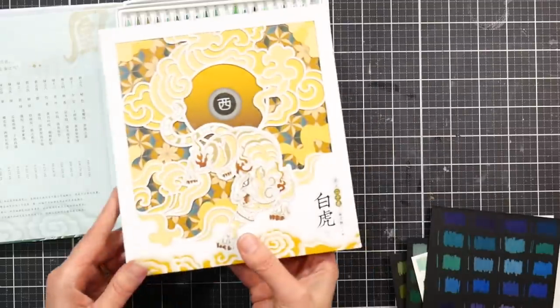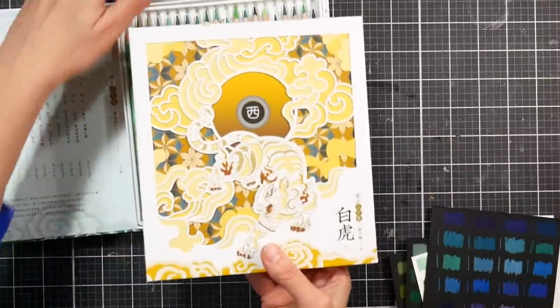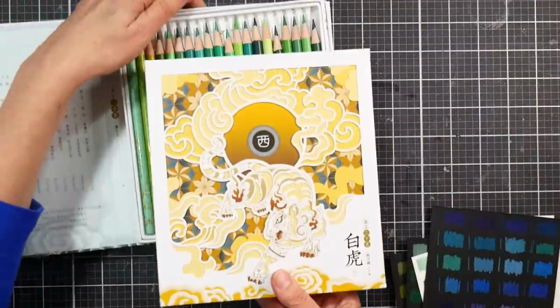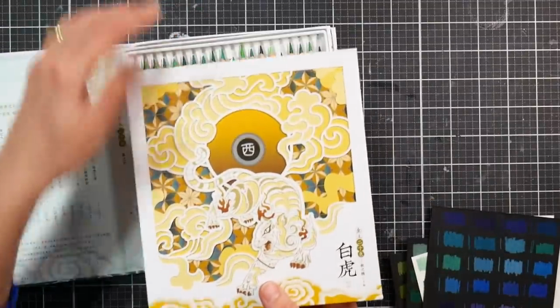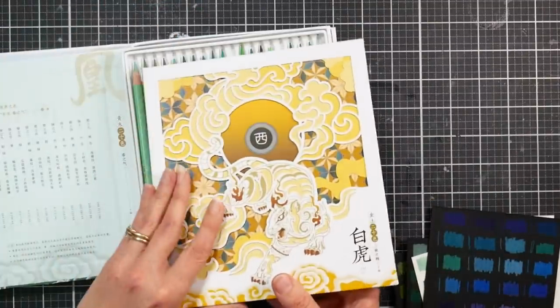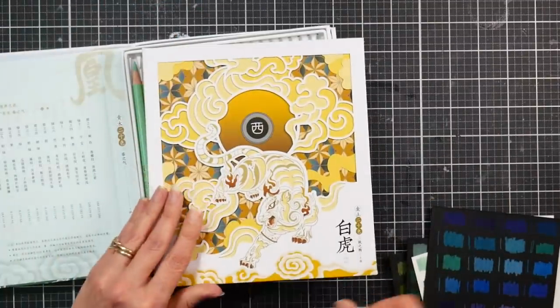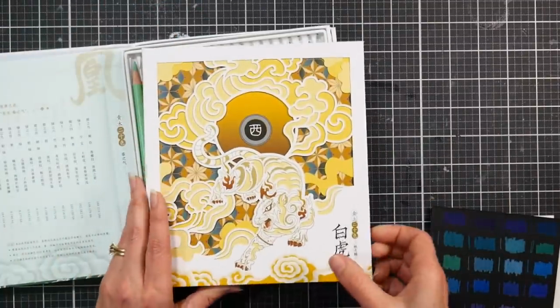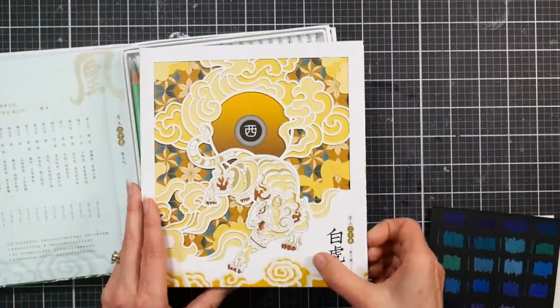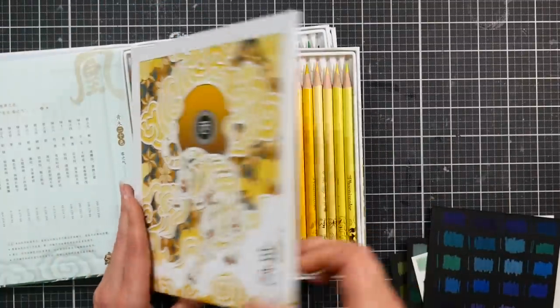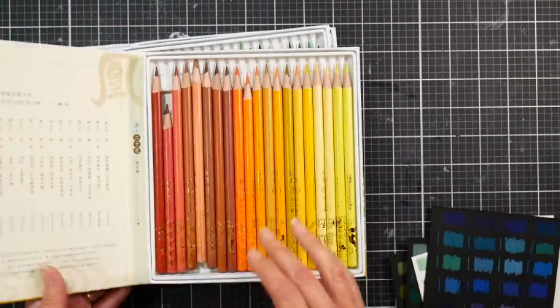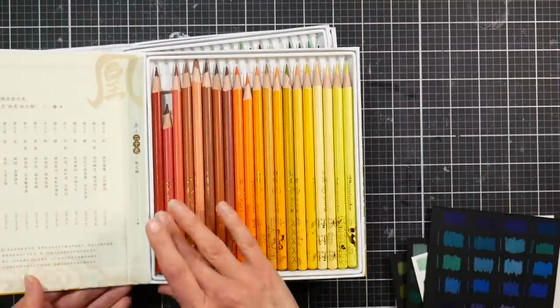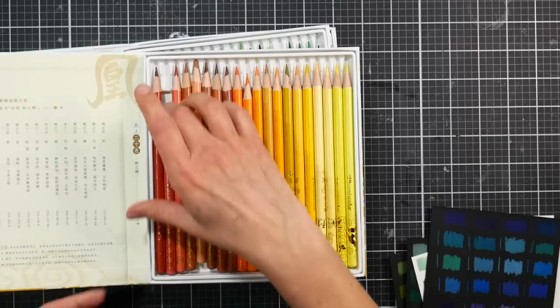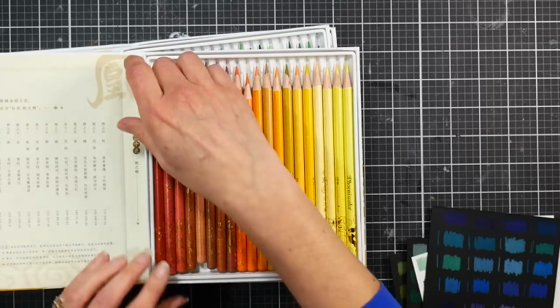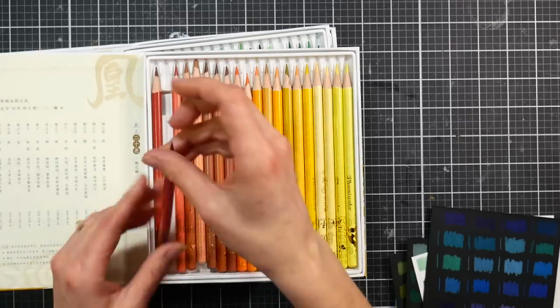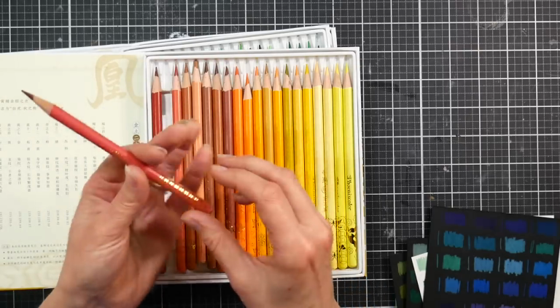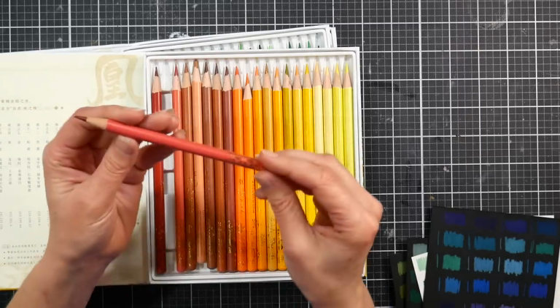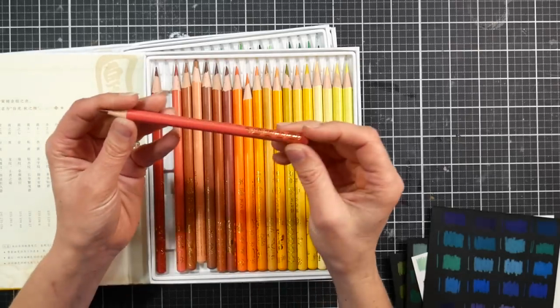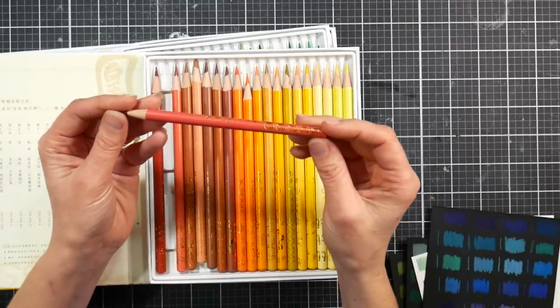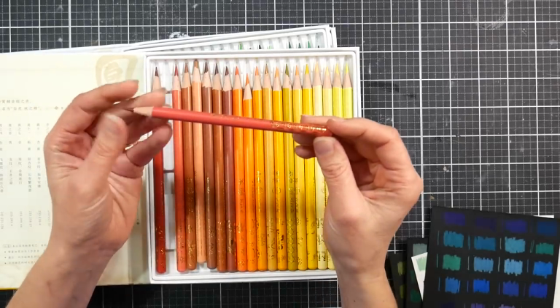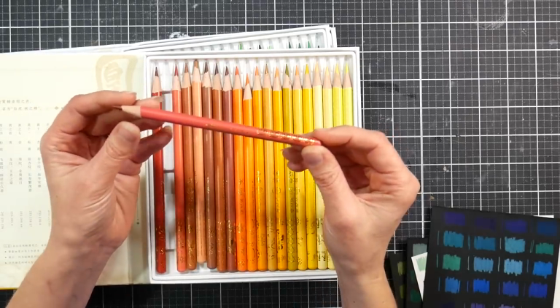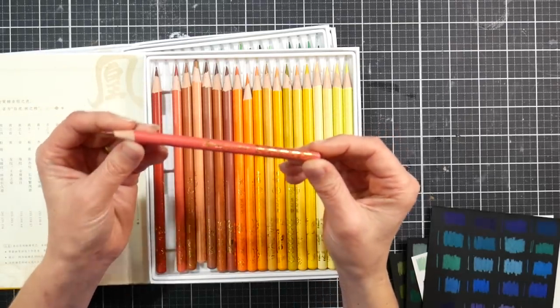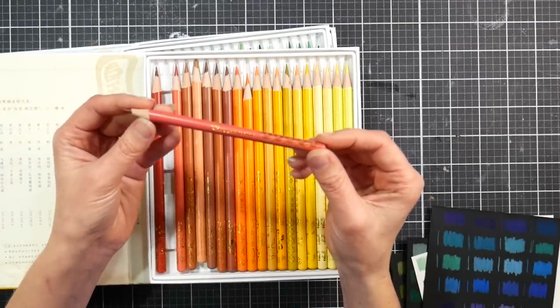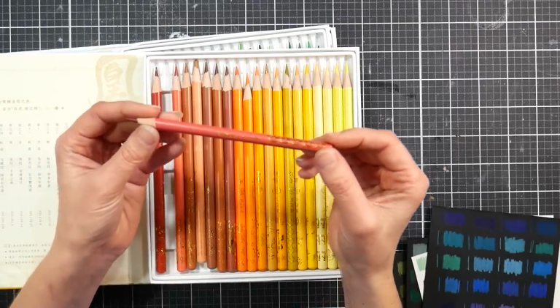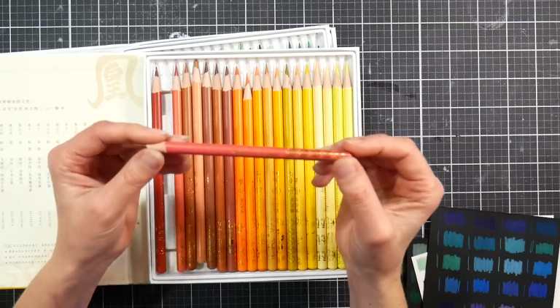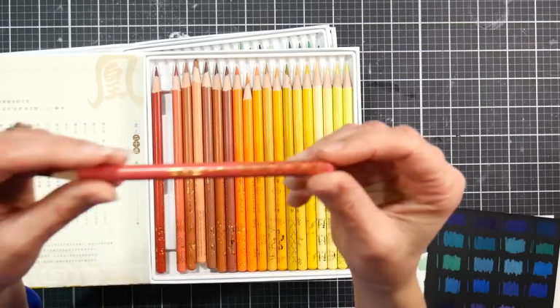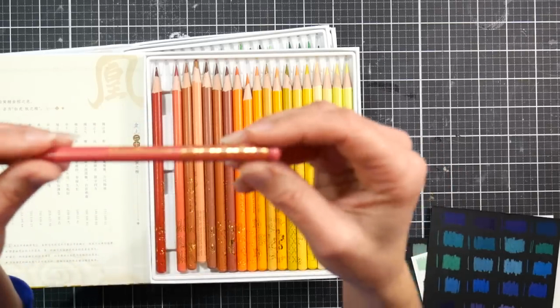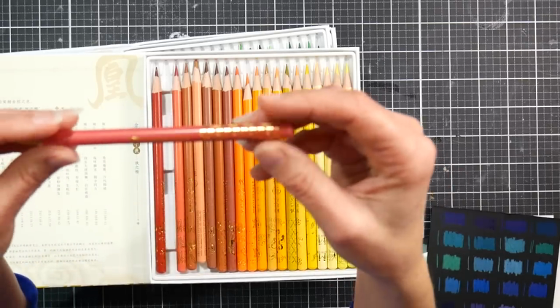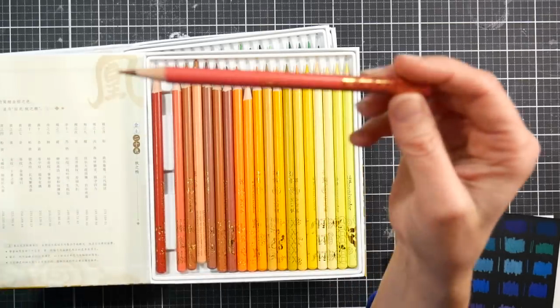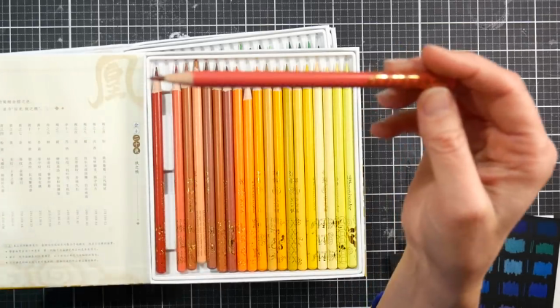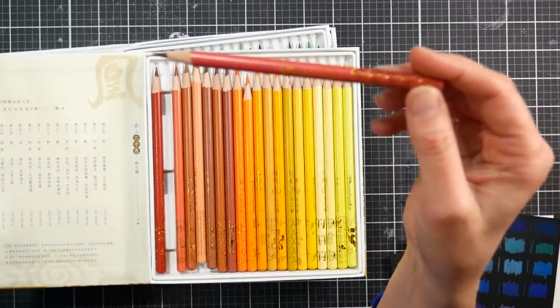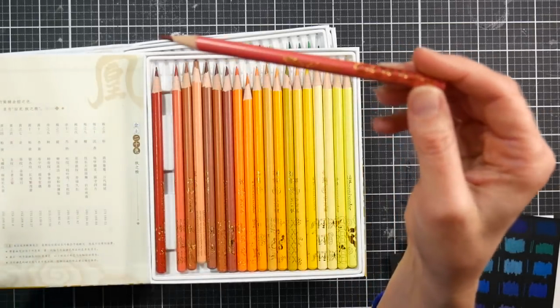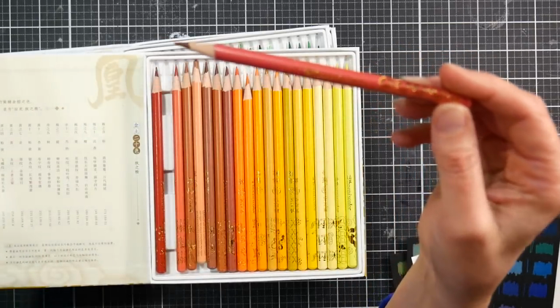The breakage happened on the first pencil I sharpened — it was this brown-red one — and my pencil sharpener kind of chewed it. I was so bummed. I was like, well, it's not precious anymore — I might as well use these.